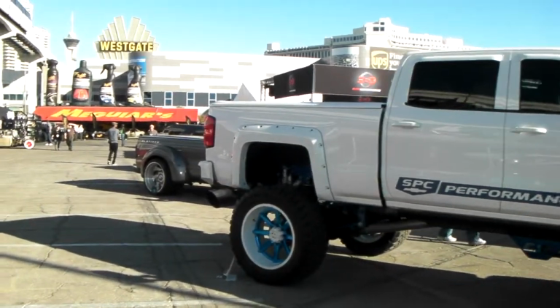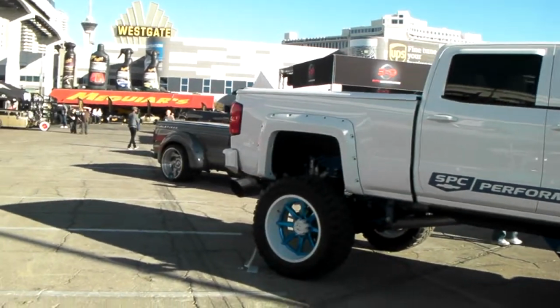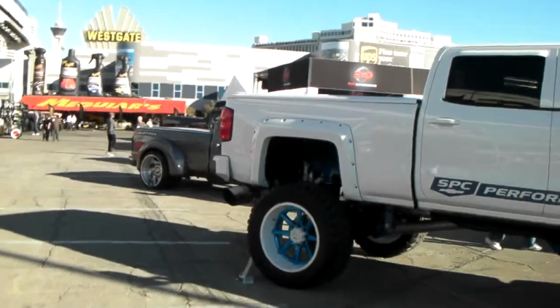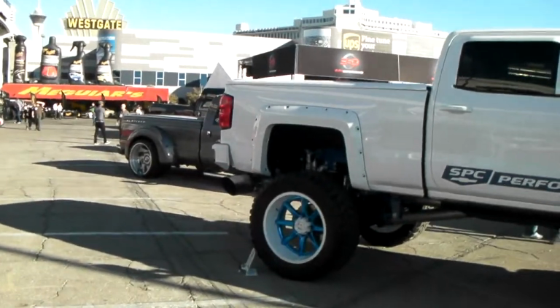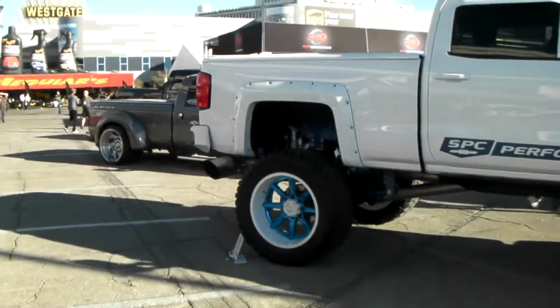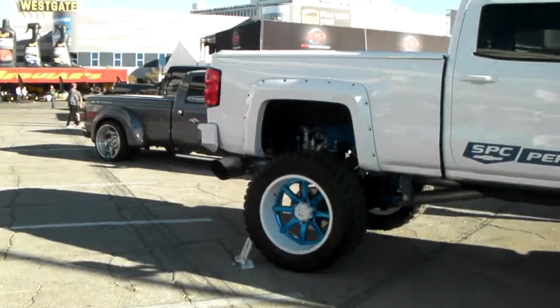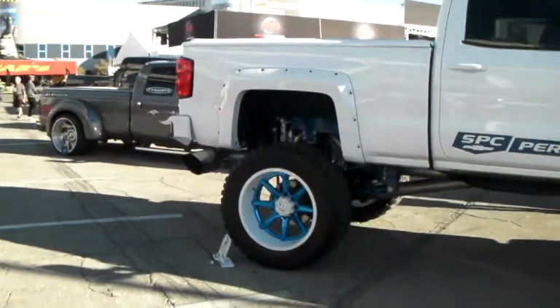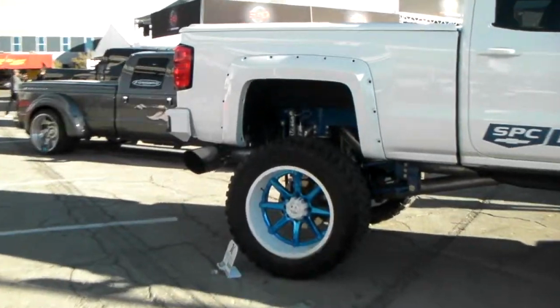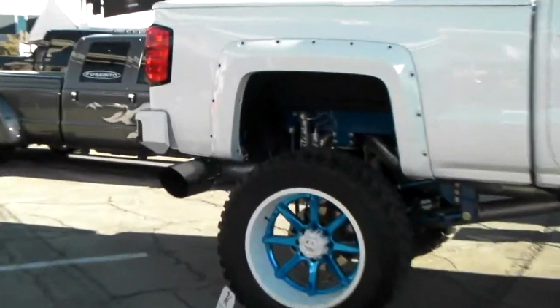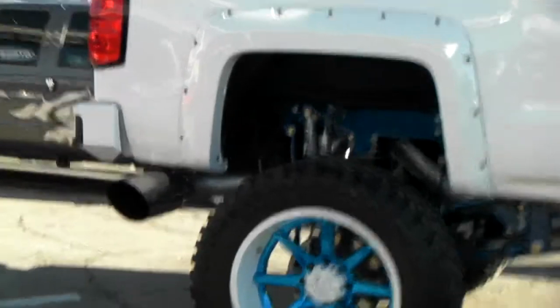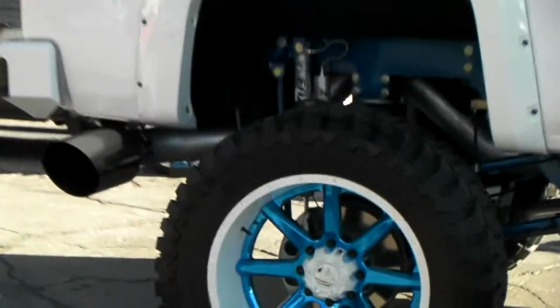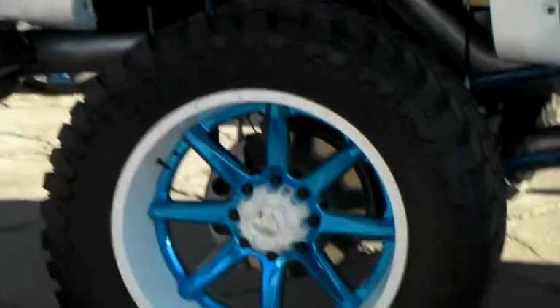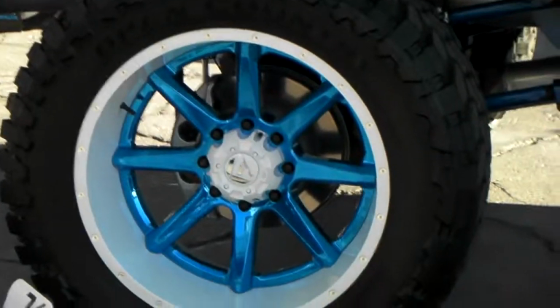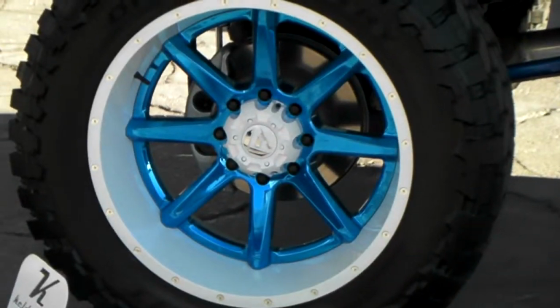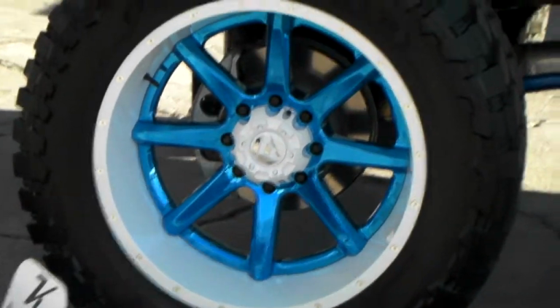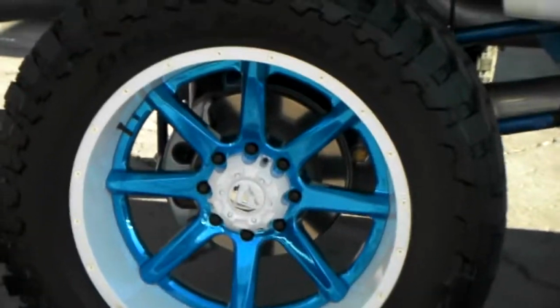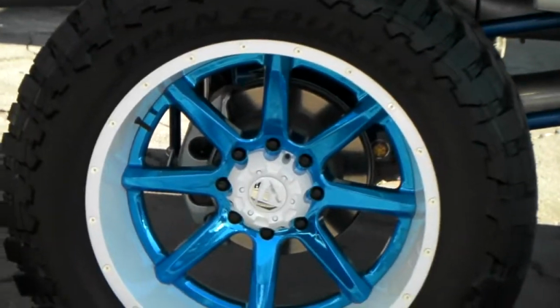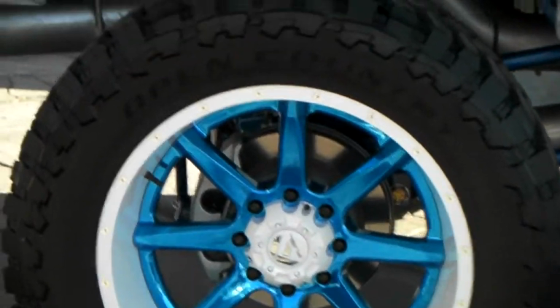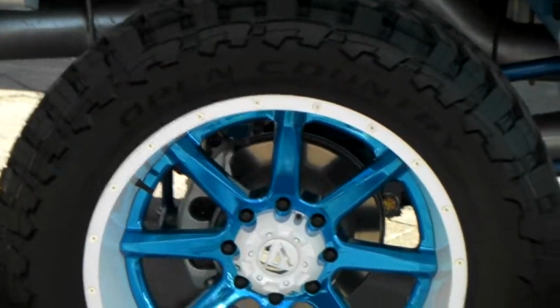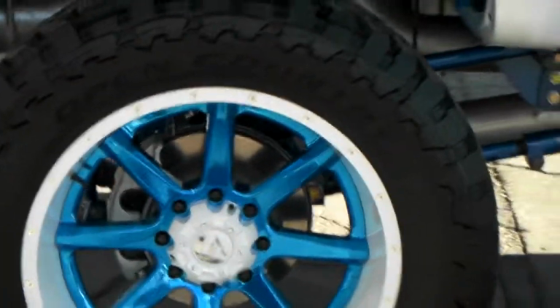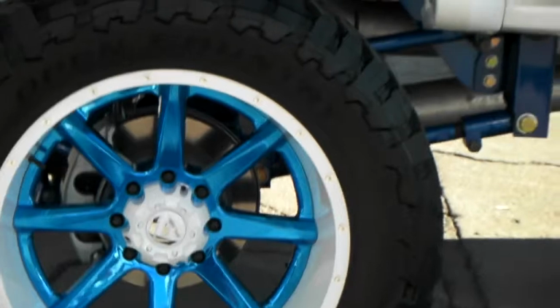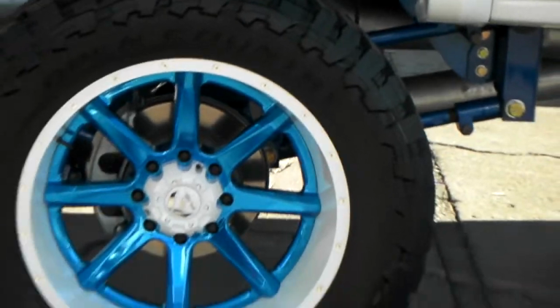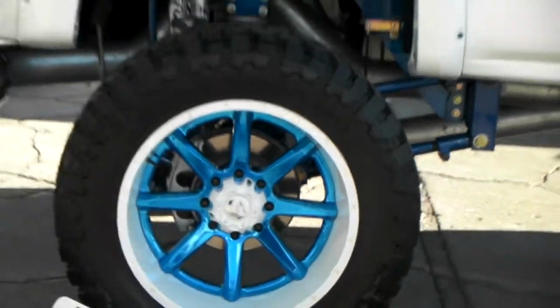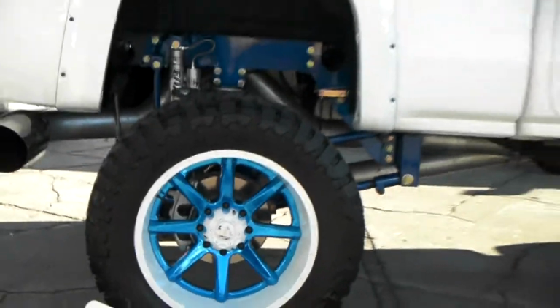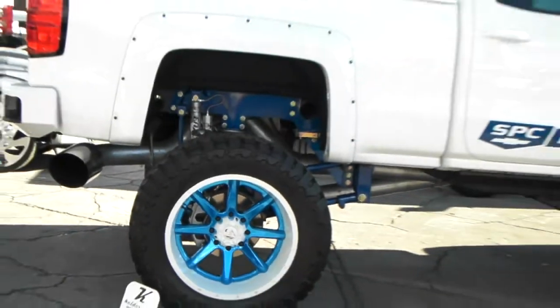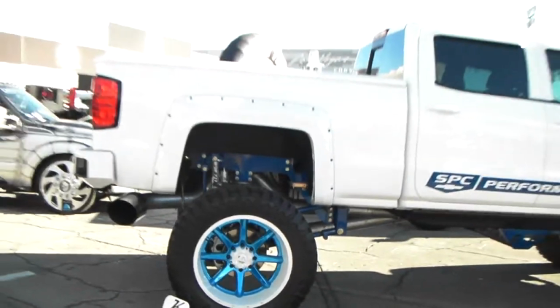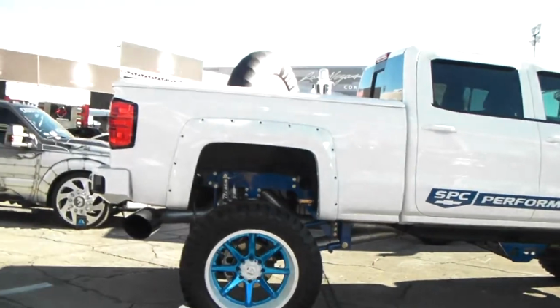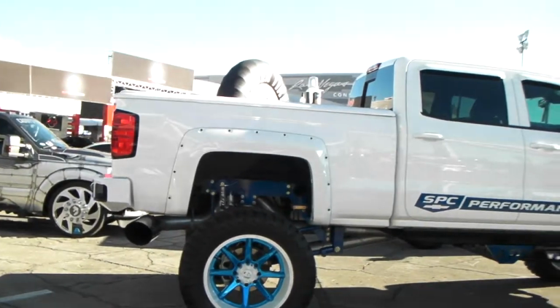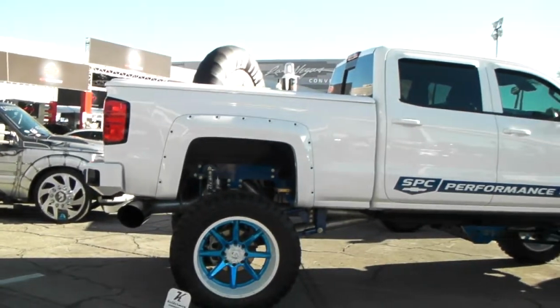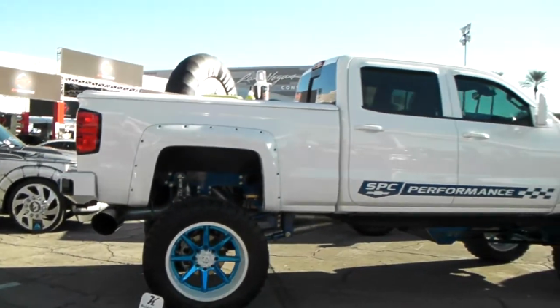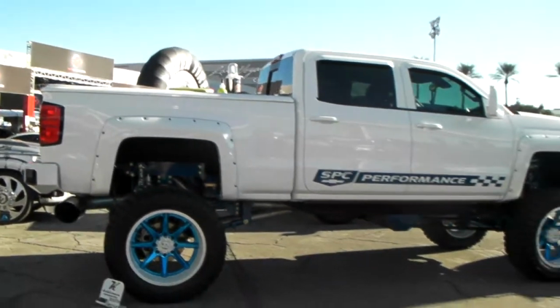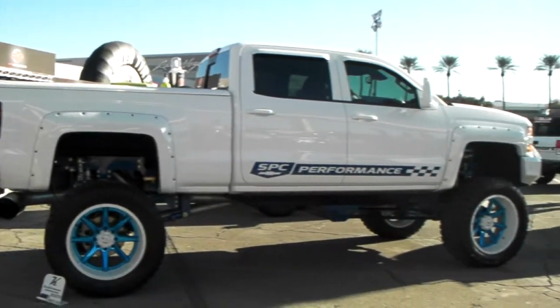Right now we're looking at the Fuel Maverick 2-Piece Wheel at 24-inch with a 24-inch Toyo Open Country MT Tire. Great looking wheel with a custom finish on the inside face and a great finish on the lip. Beautiful wheel, great looking vehicle.